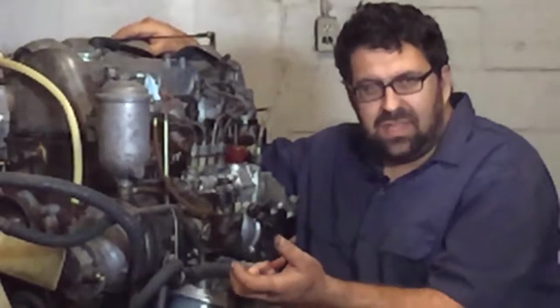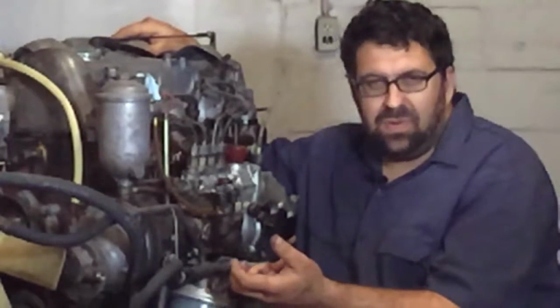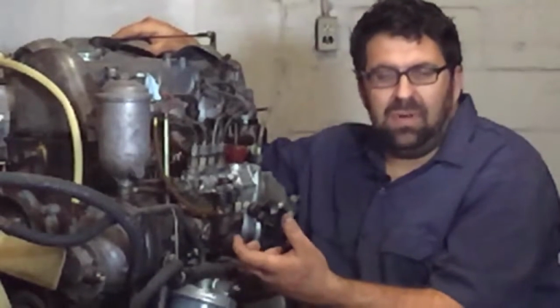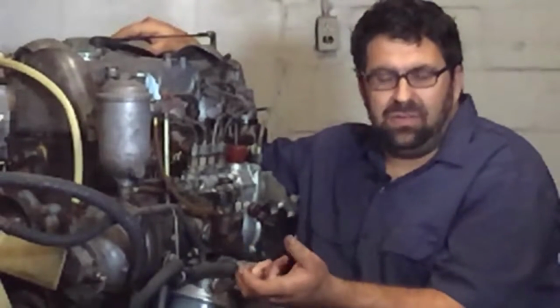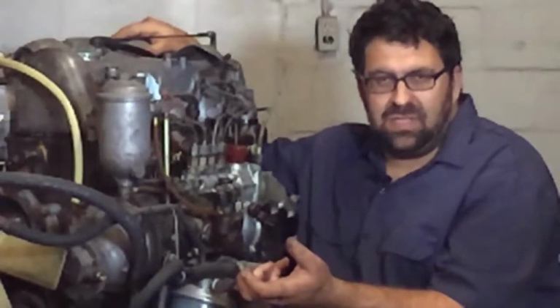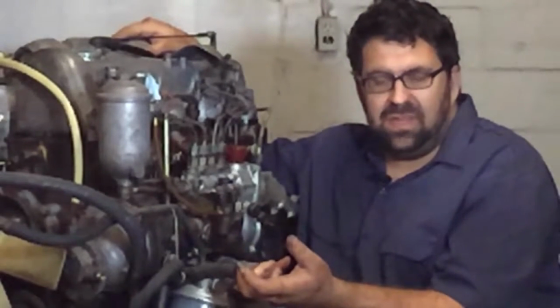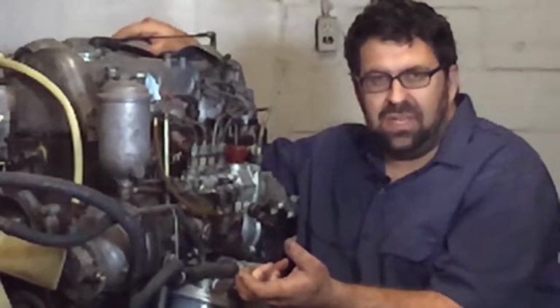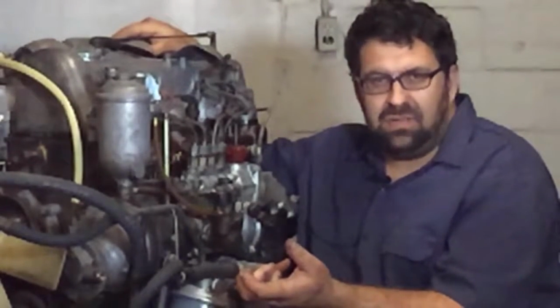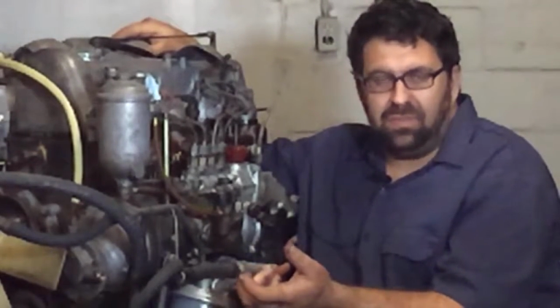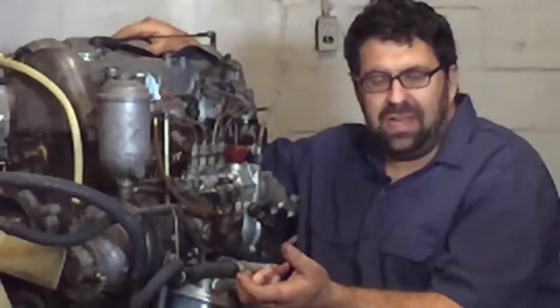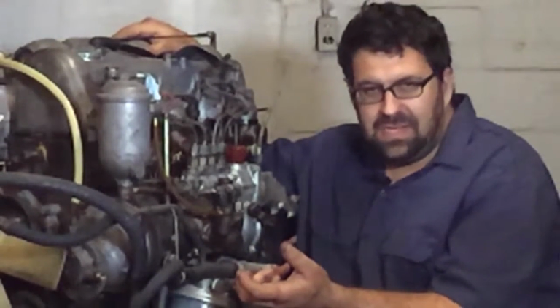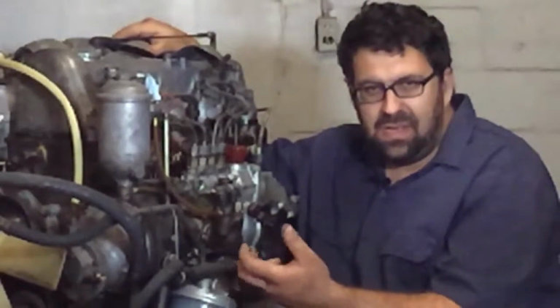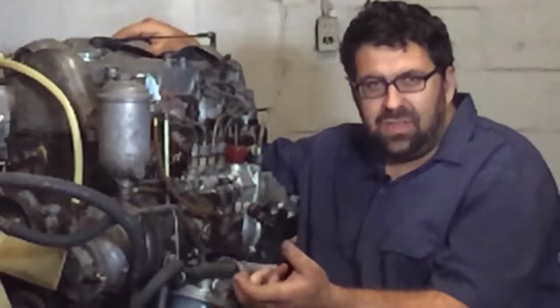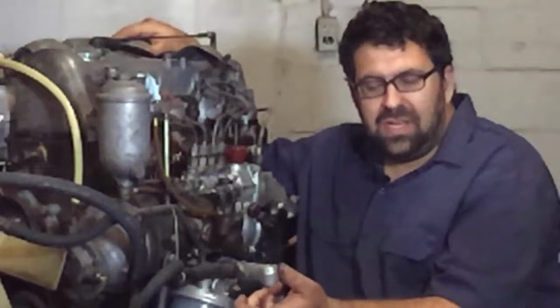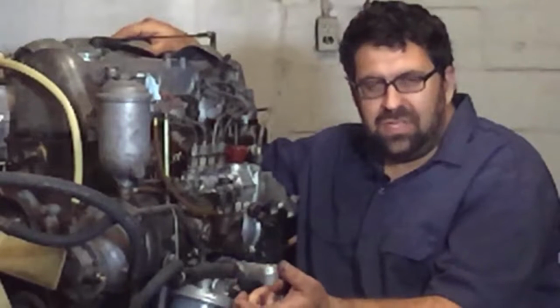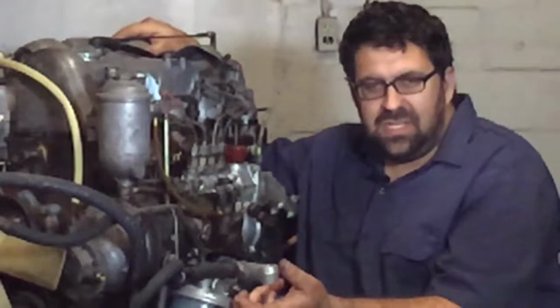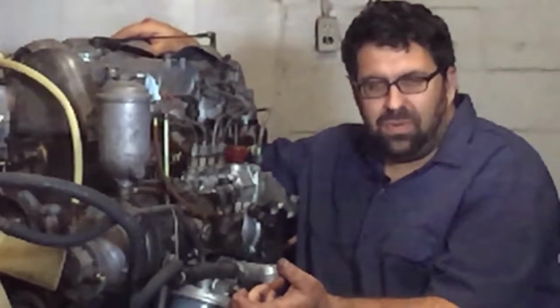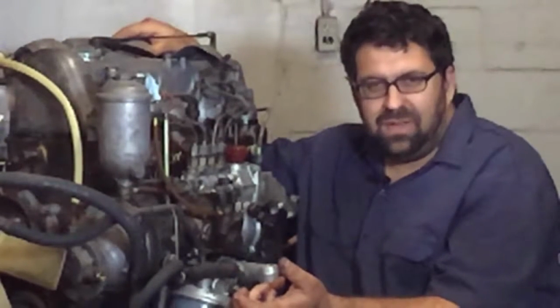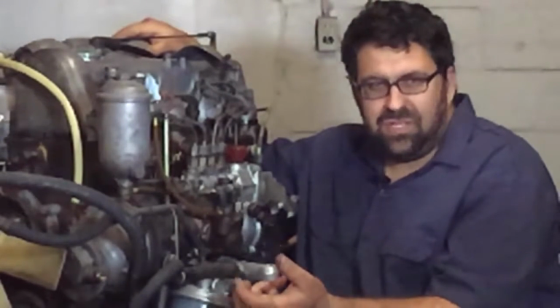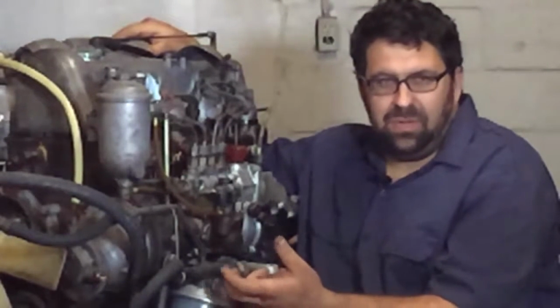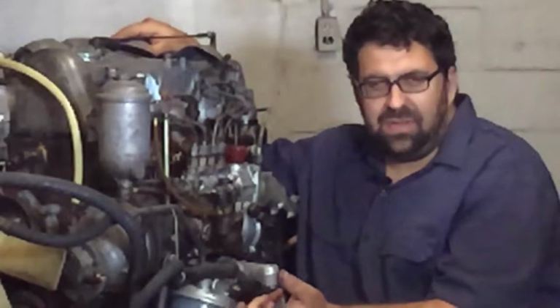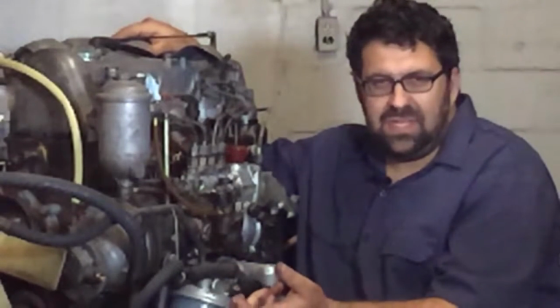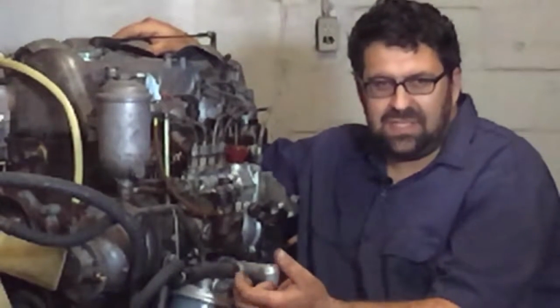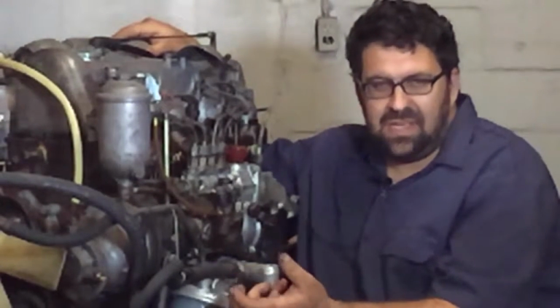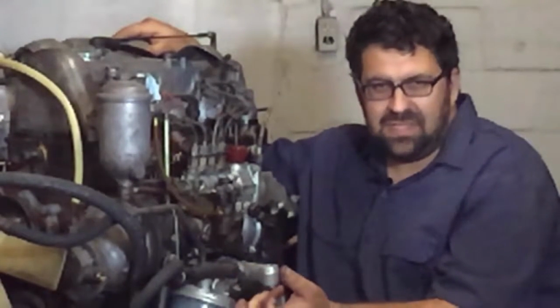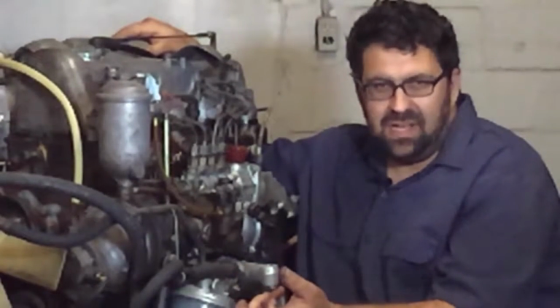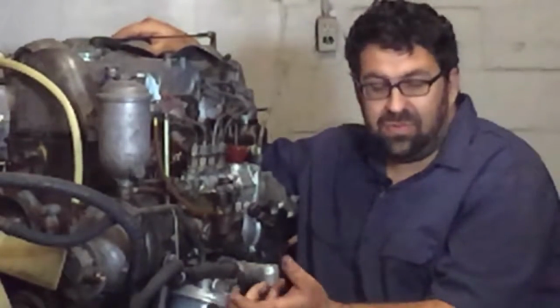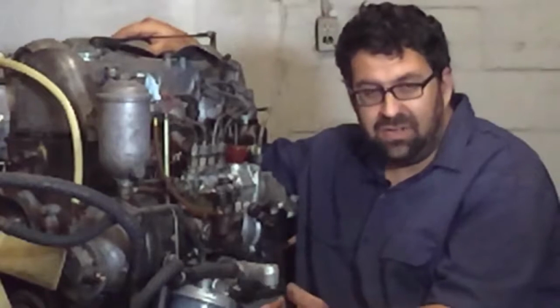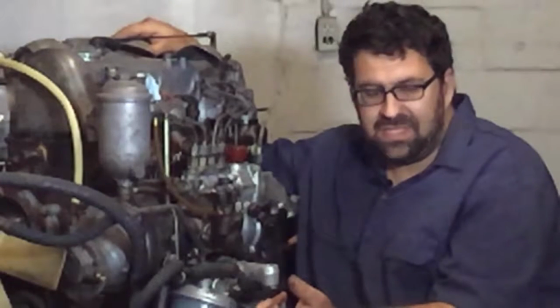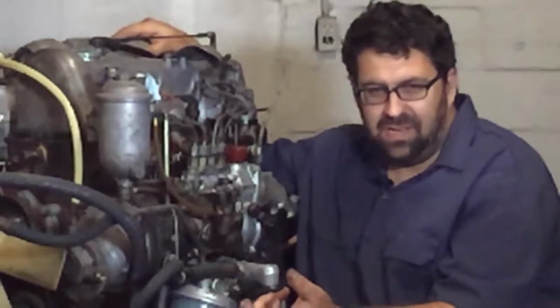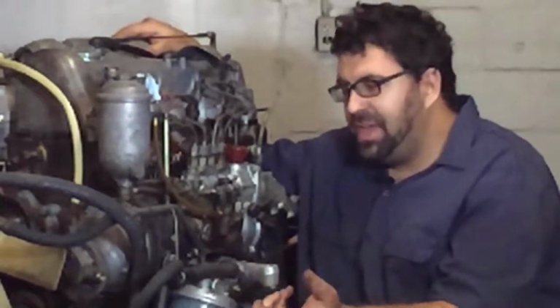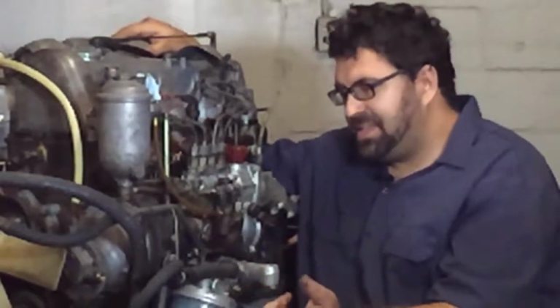These were the models of engine that were used in the 190D, 300D, 2.5 turbo, 350SD, SDL, 300SD, etc.